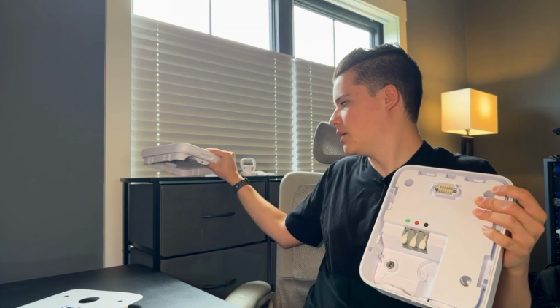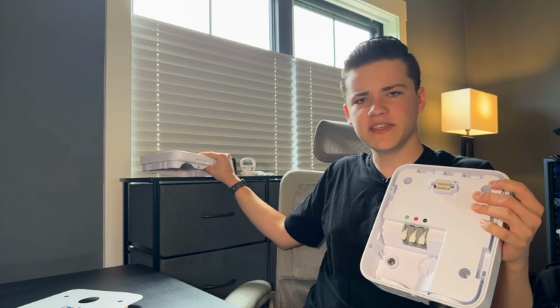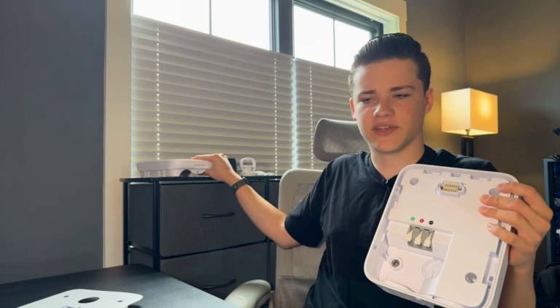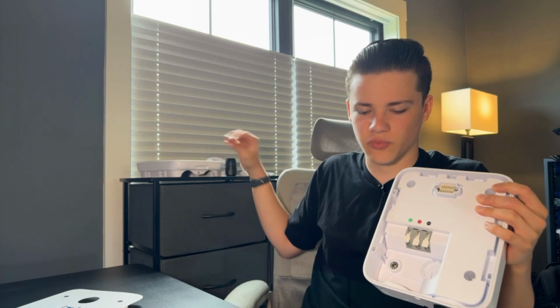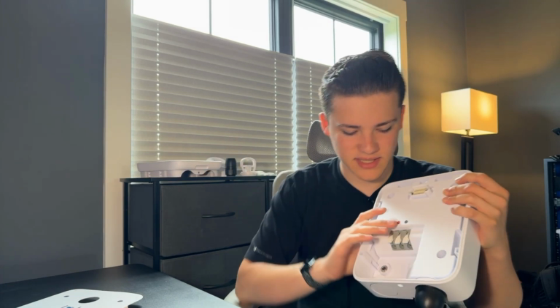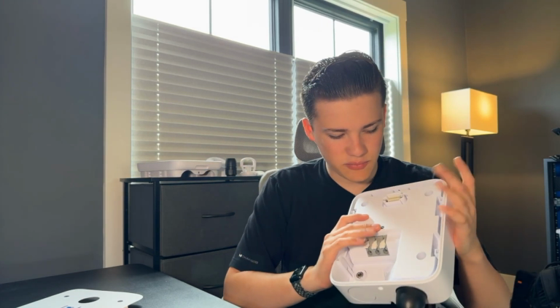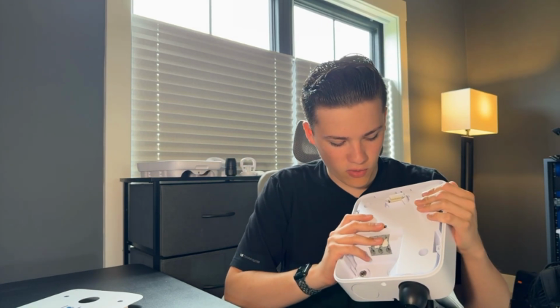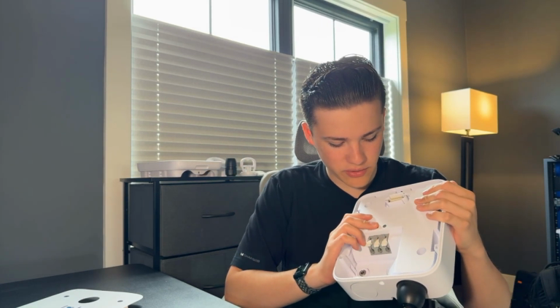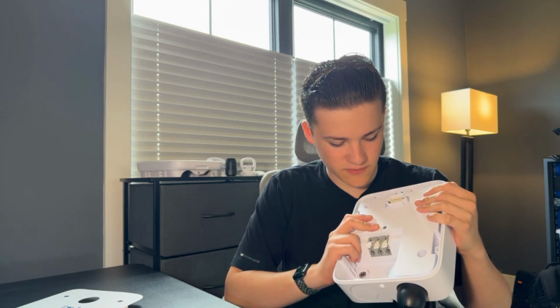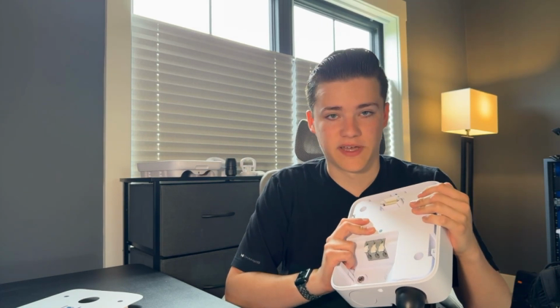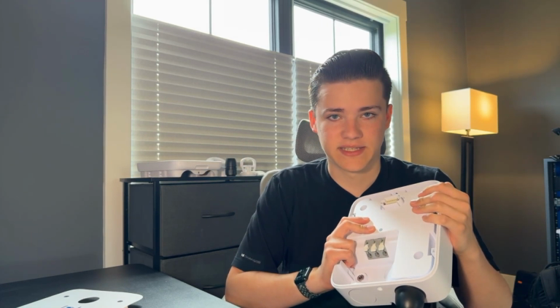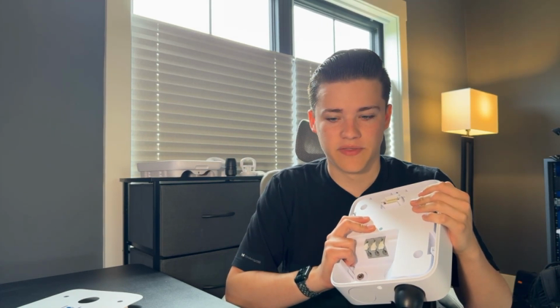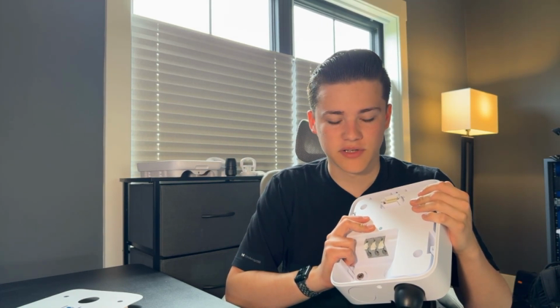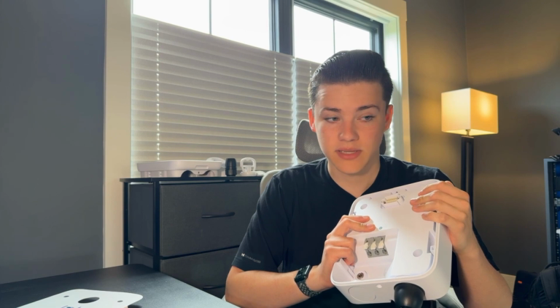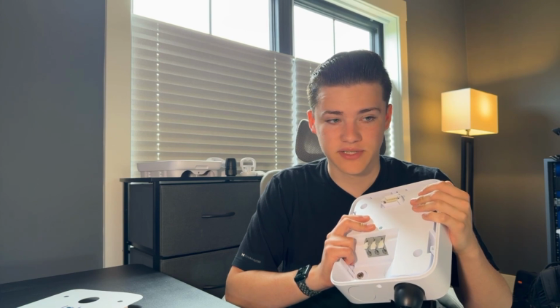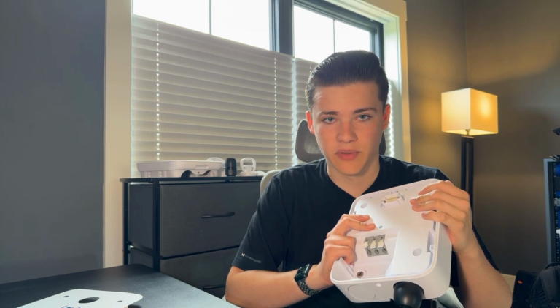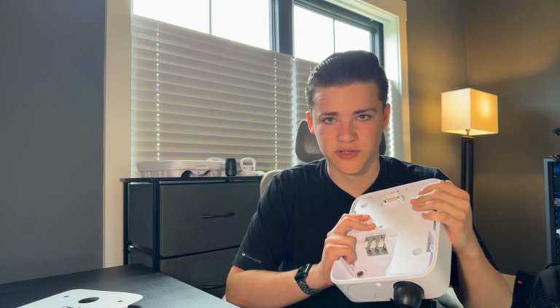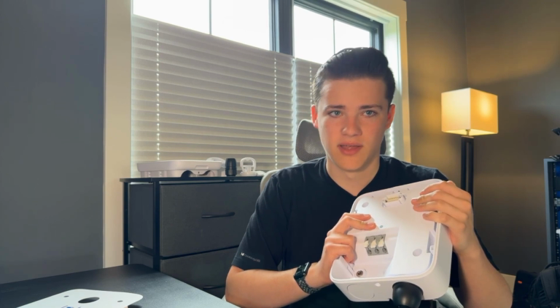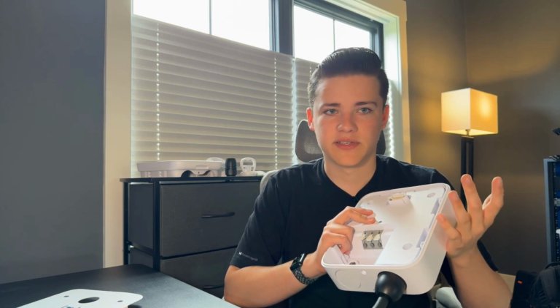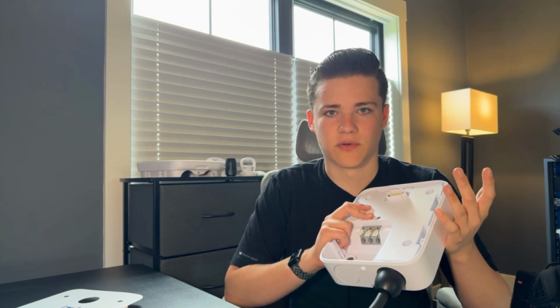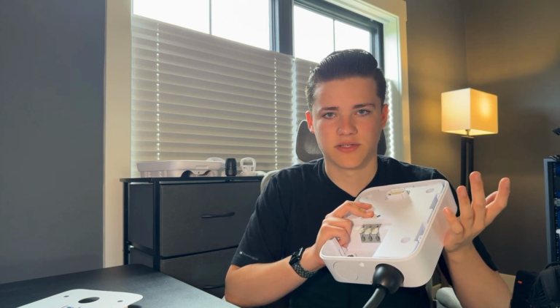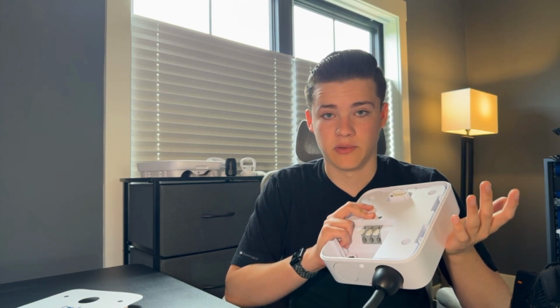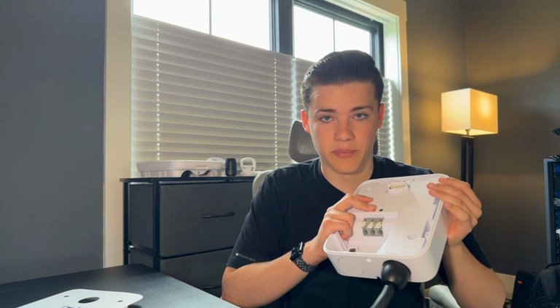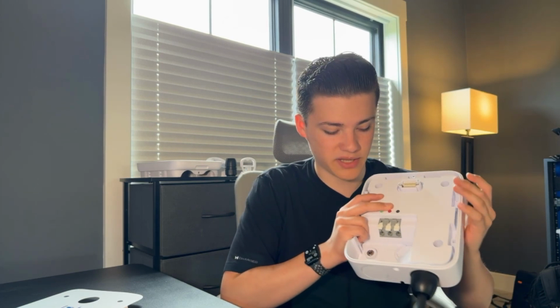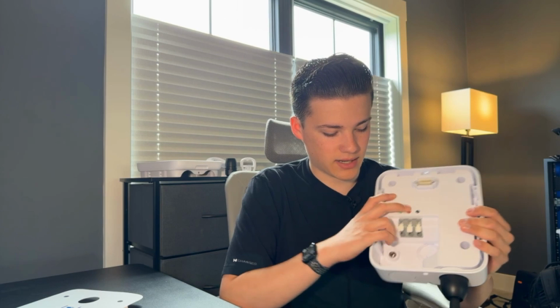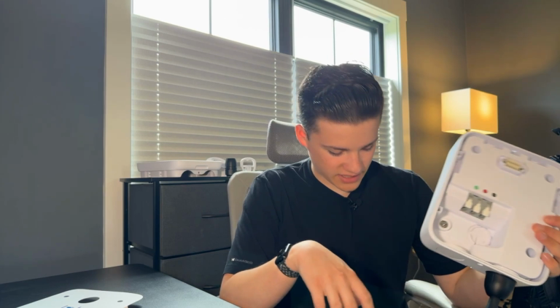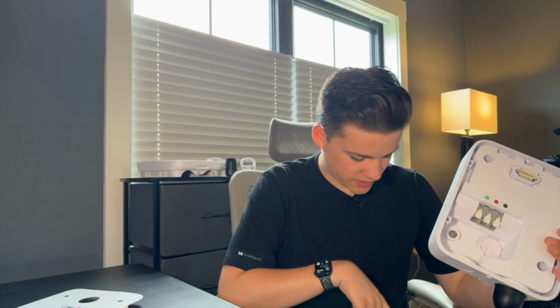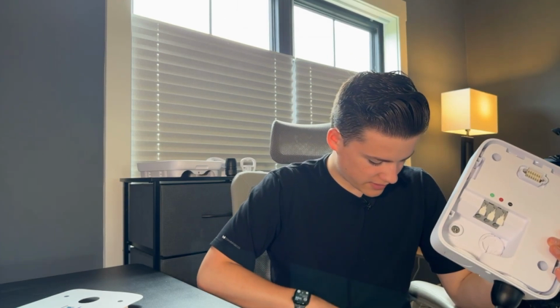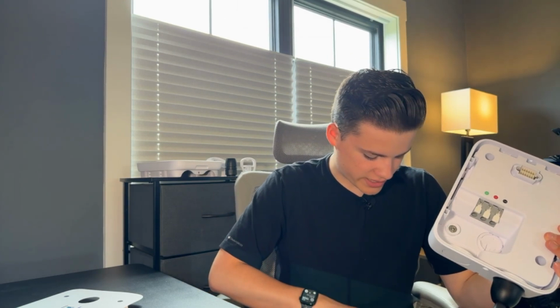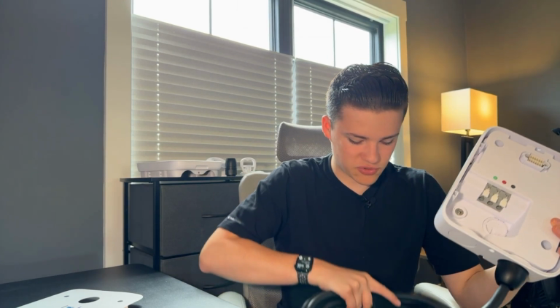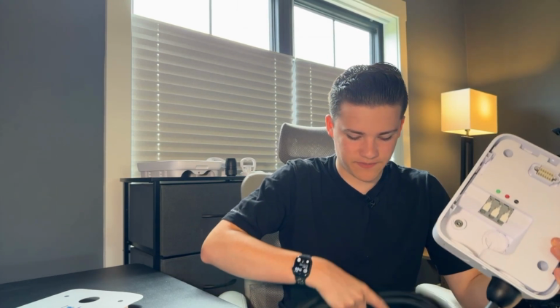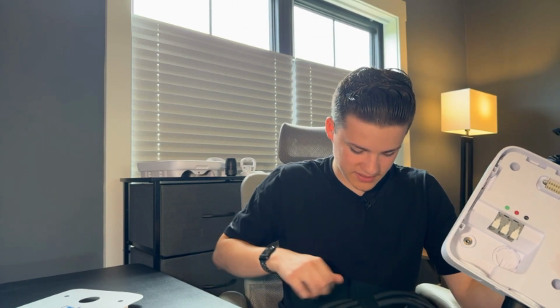The EV Station Lite is really cool because you get all the monitoring and stuff from UniFi Connect. There is also some kind of billing support. Obviously for a house we're not going to be worried about billing, but it's kind of cool that we can do that. We can keep track of how much we're charging — all that kind of stuff.